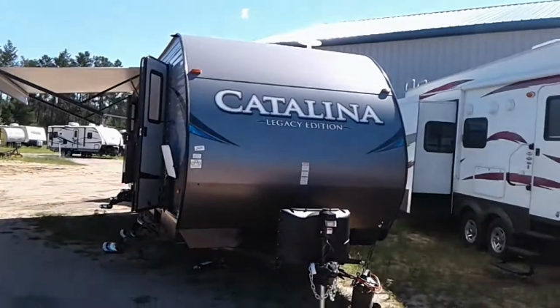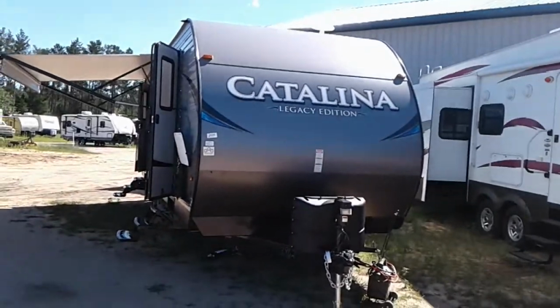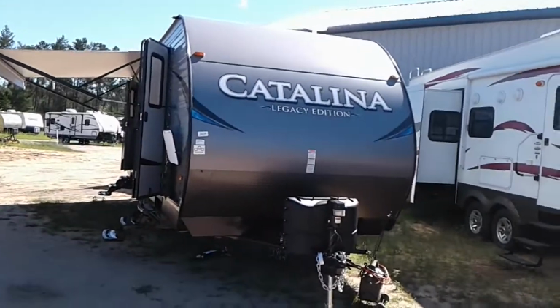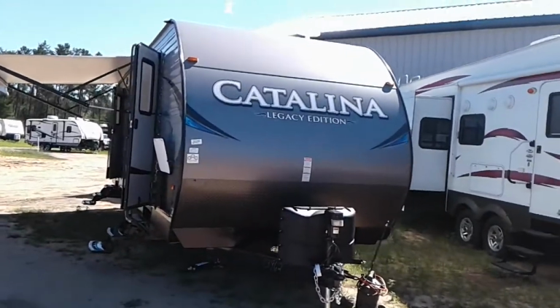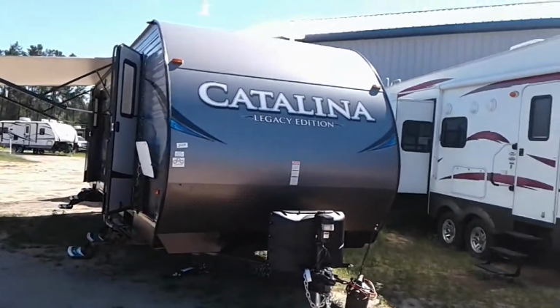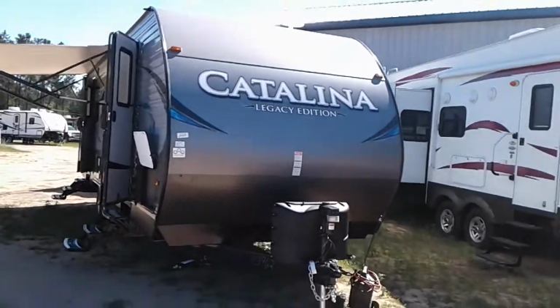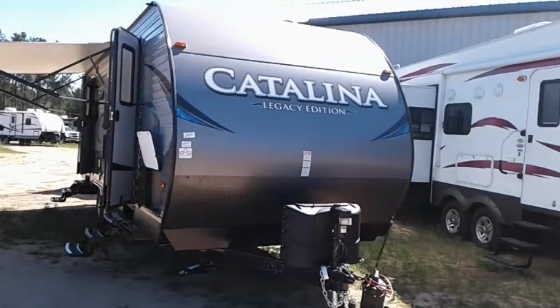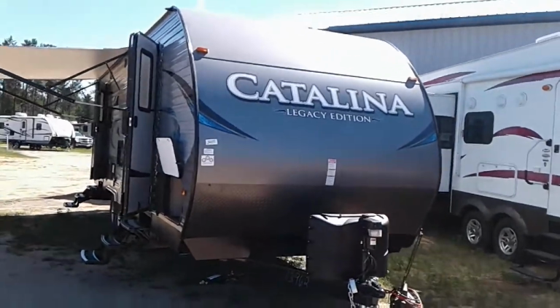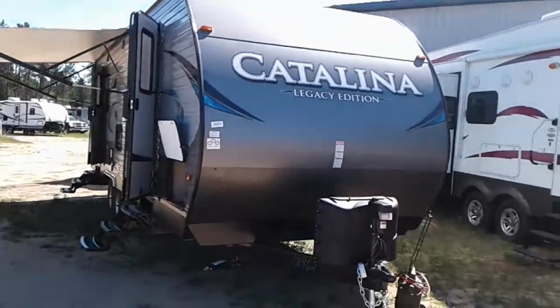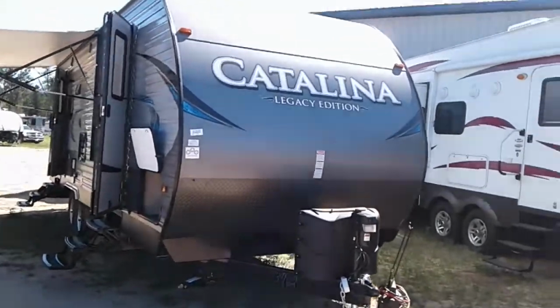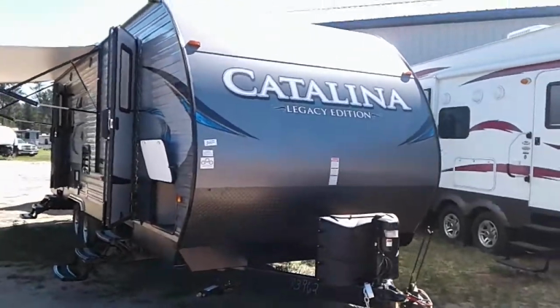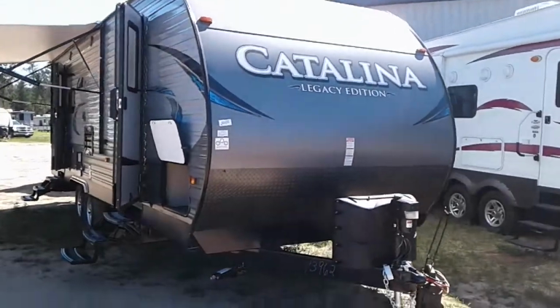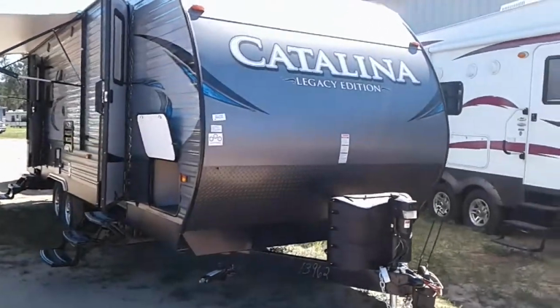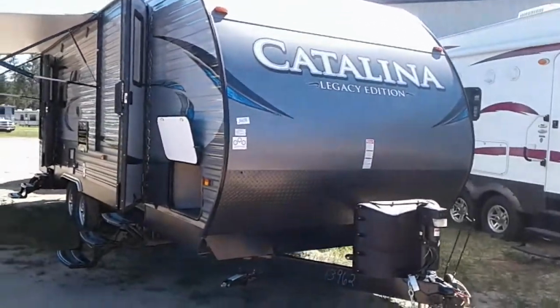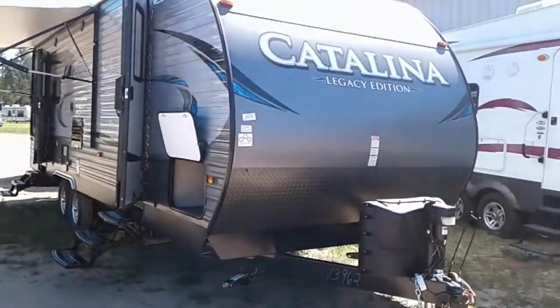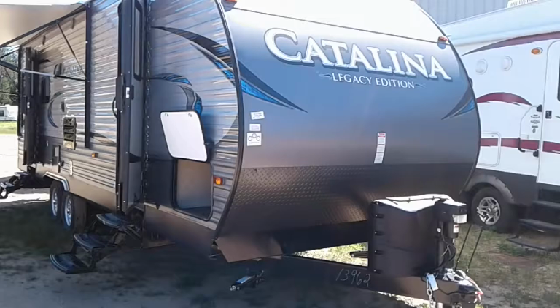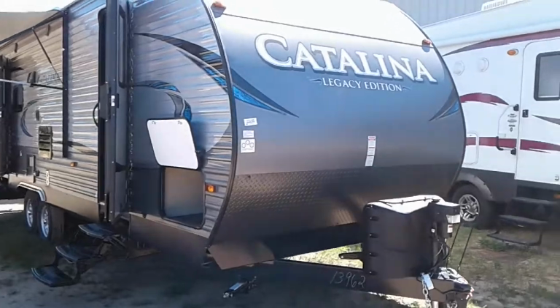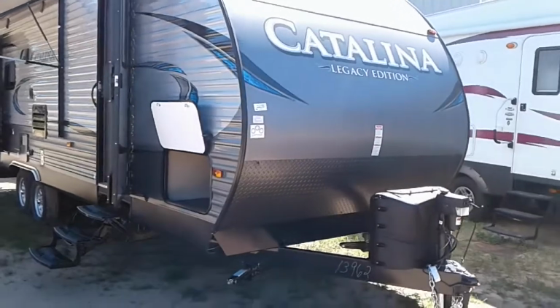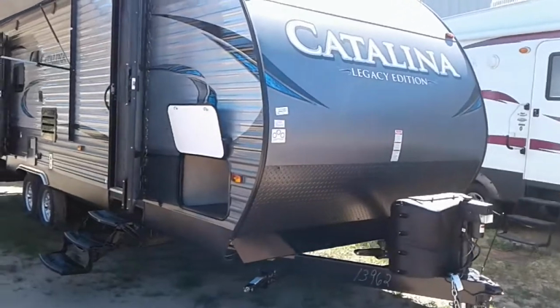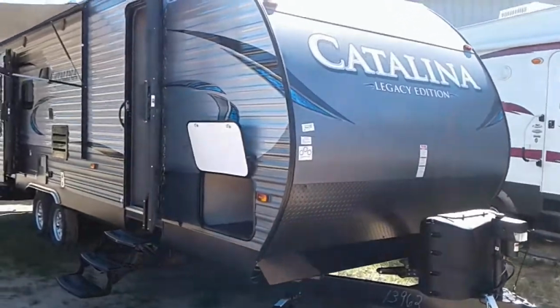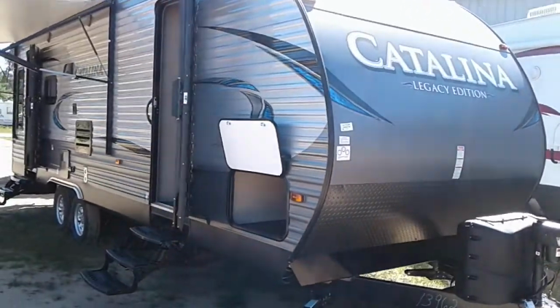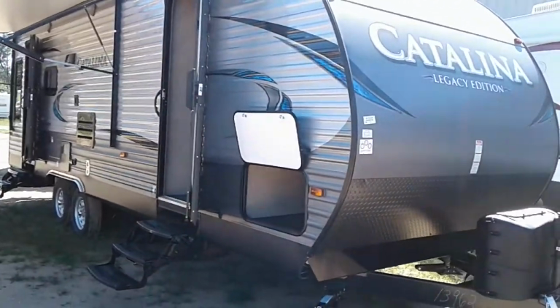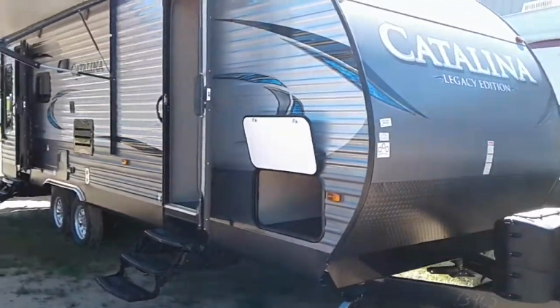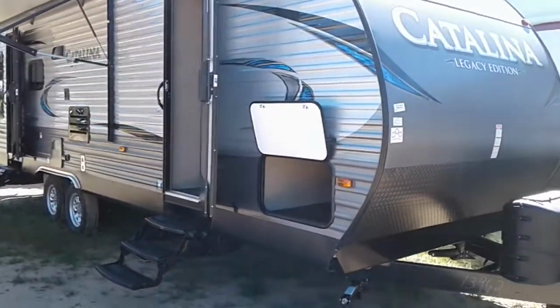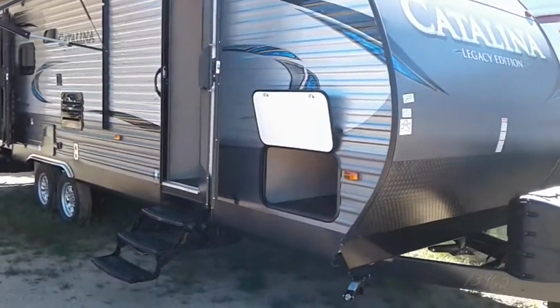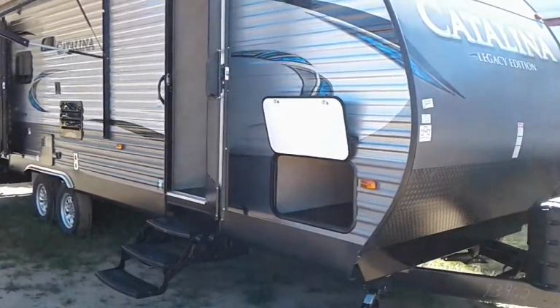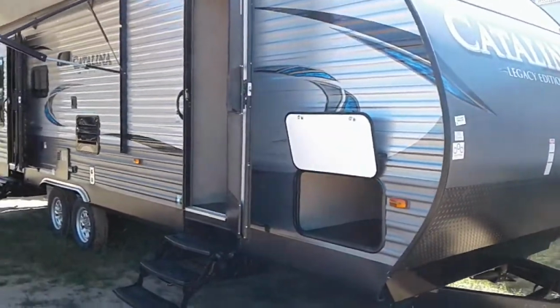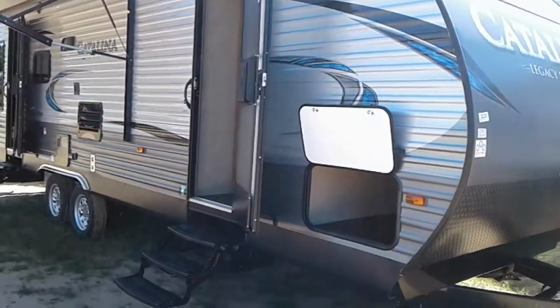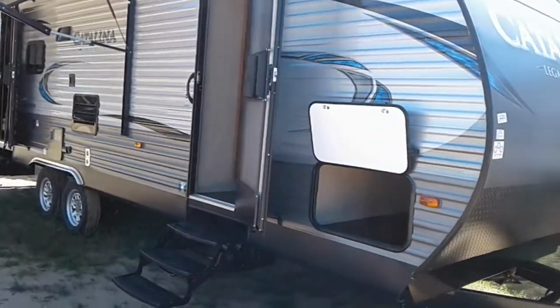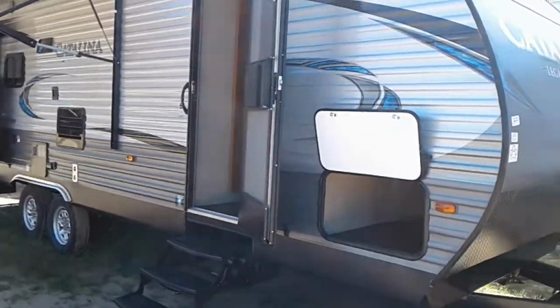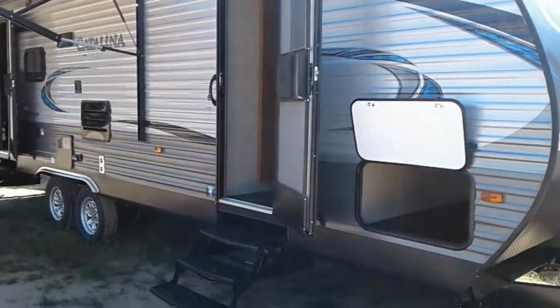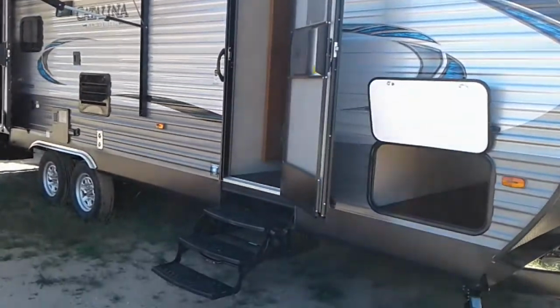Hi, this is Tim with Friendship RV. We've got a 2019 Catalina Legacy Edition 263 RLSLE.